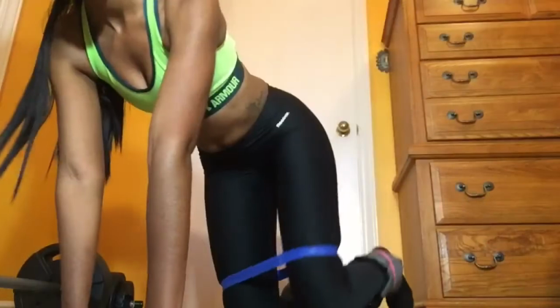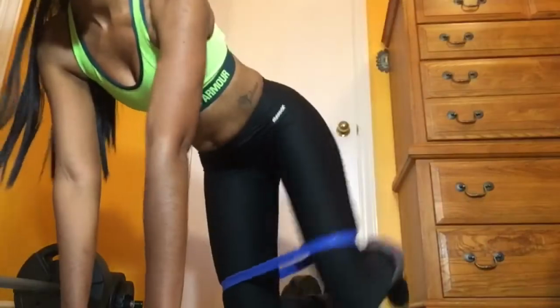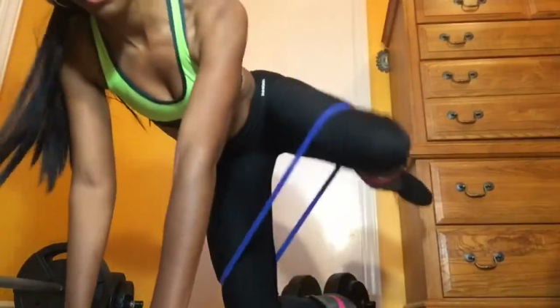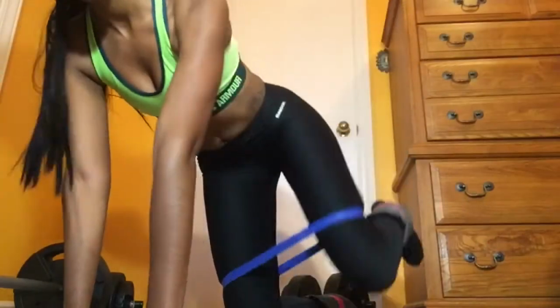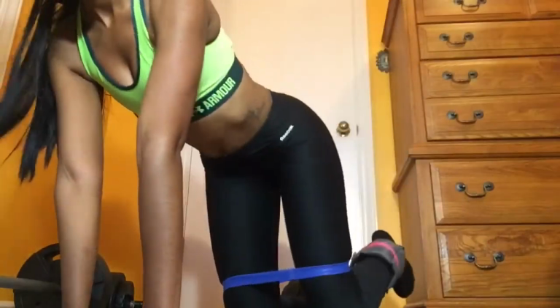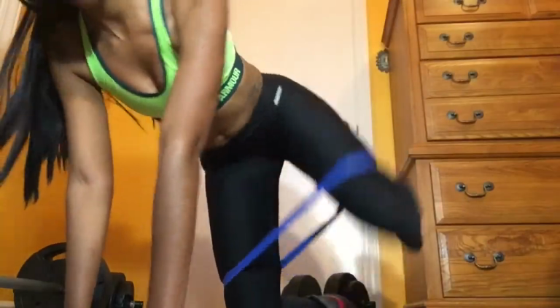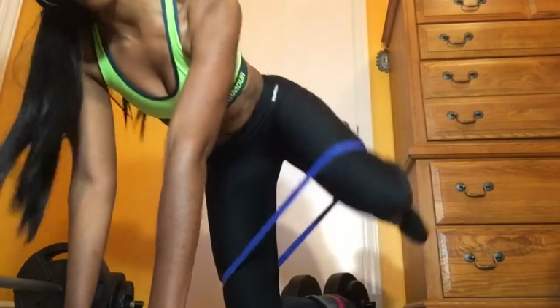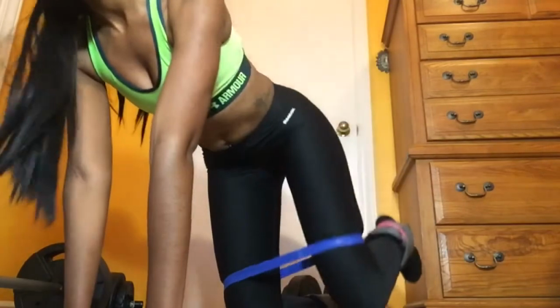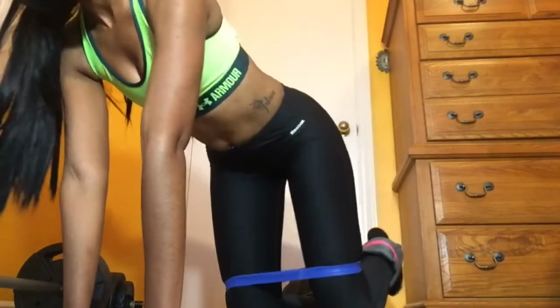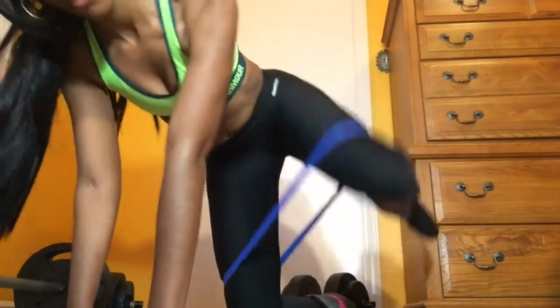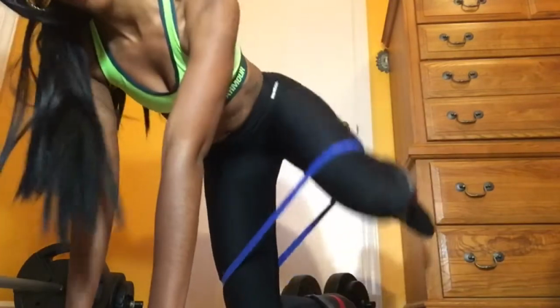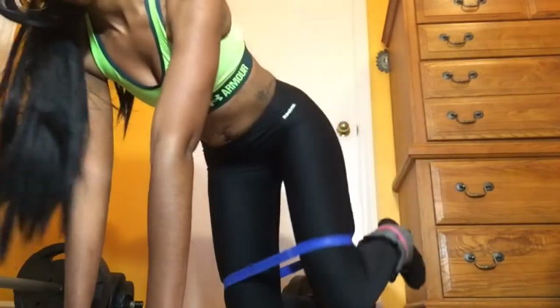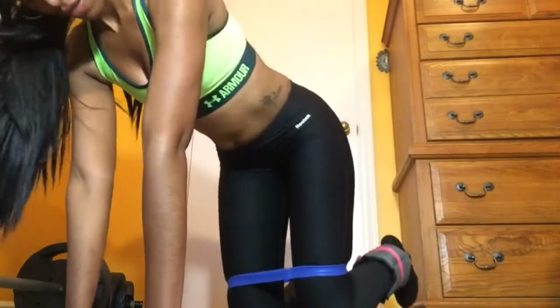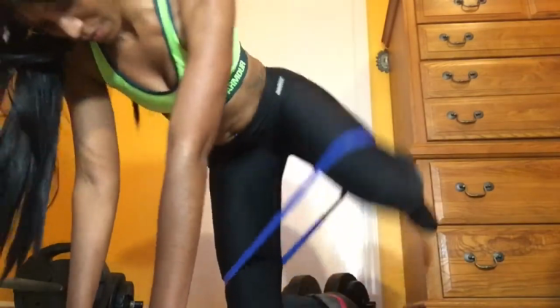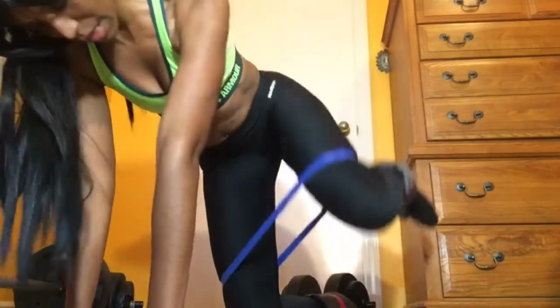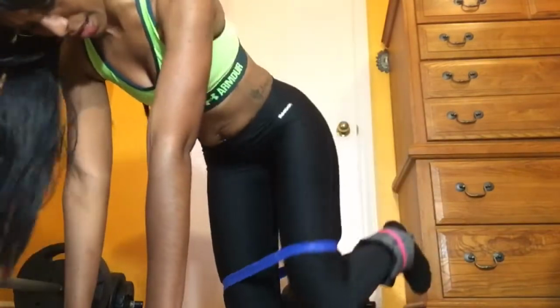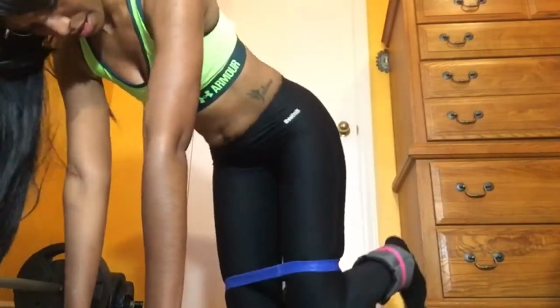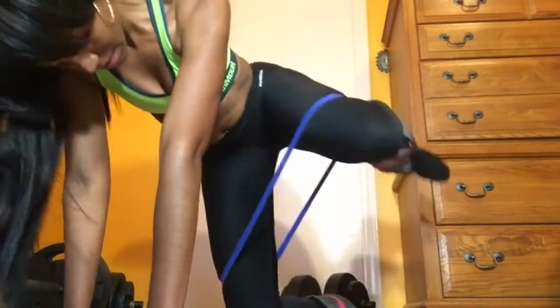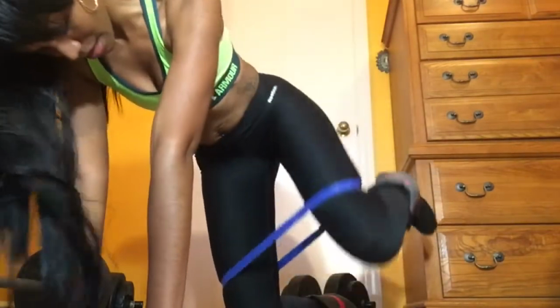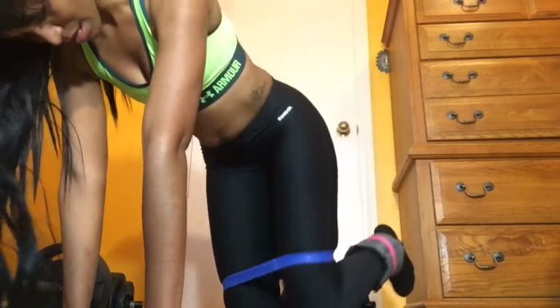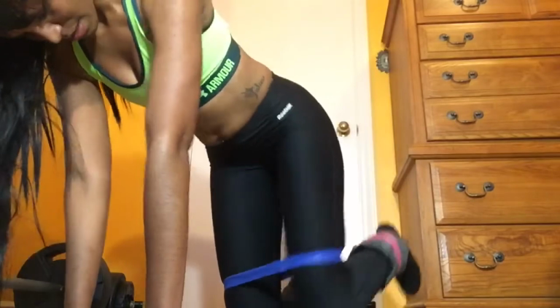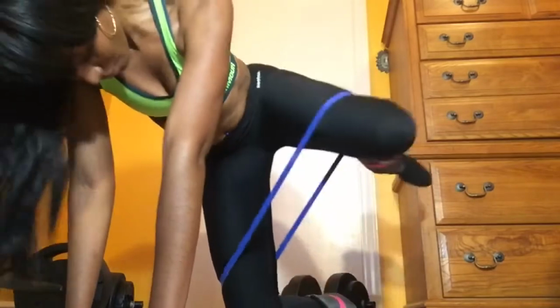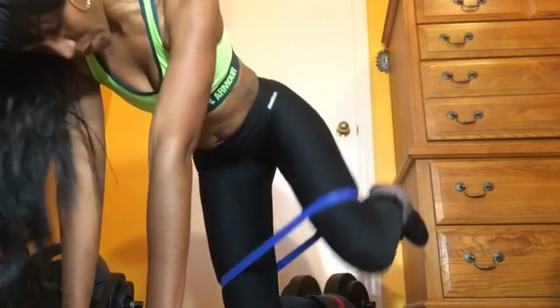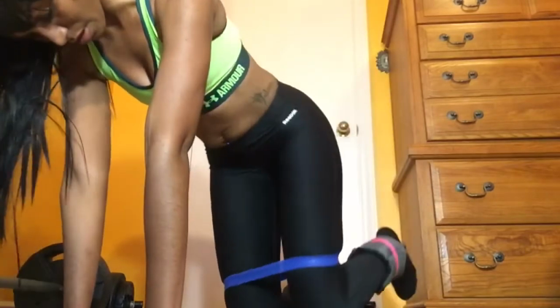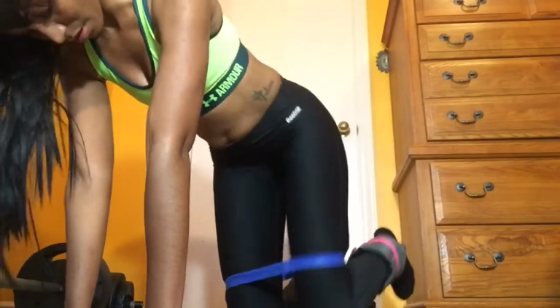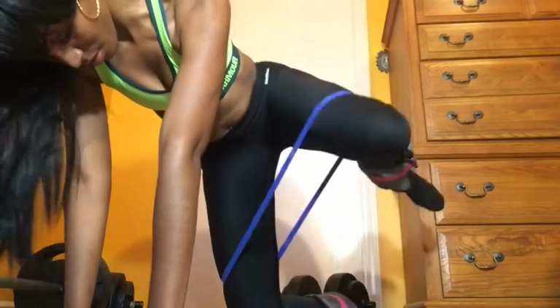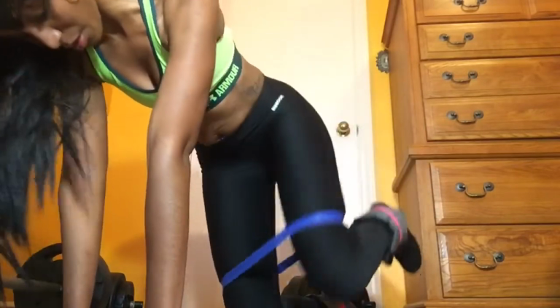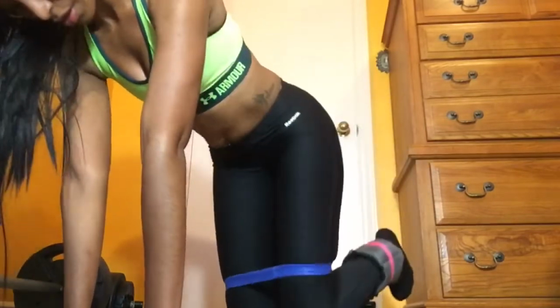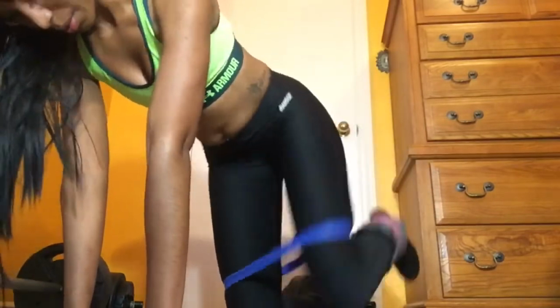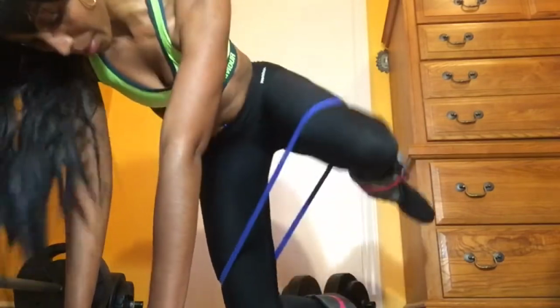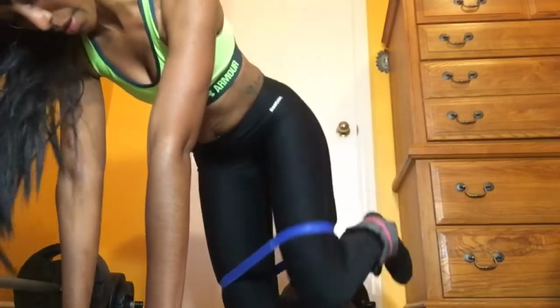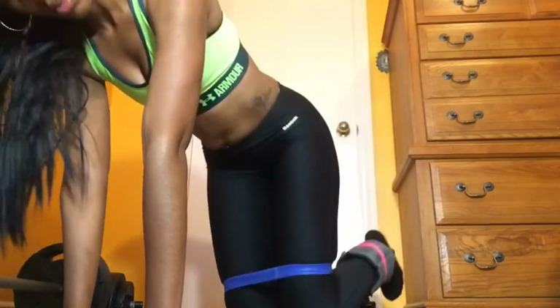In conclusion to my workout, I like to finish up with 15 fire hydrants with each leg. And if you enjoyed this video, don't forget to like, comment, share, and subscribe. Thanks for watching.